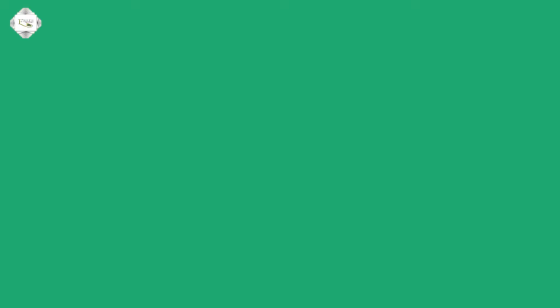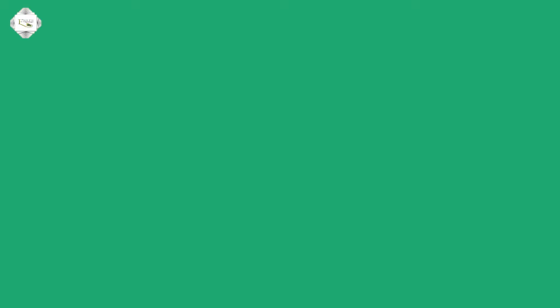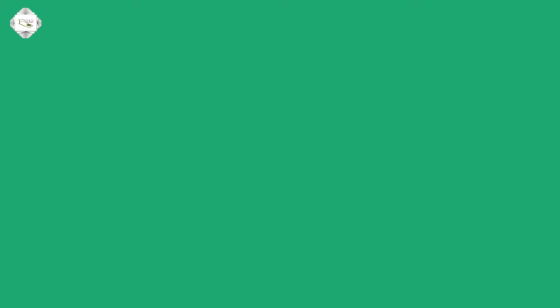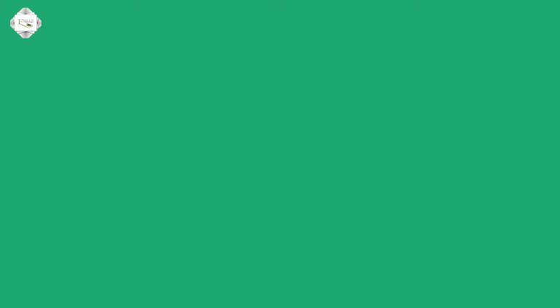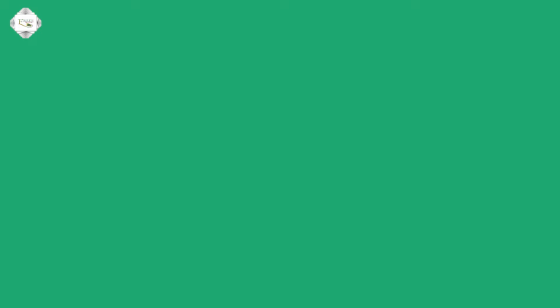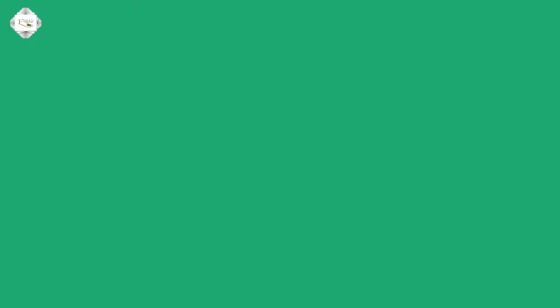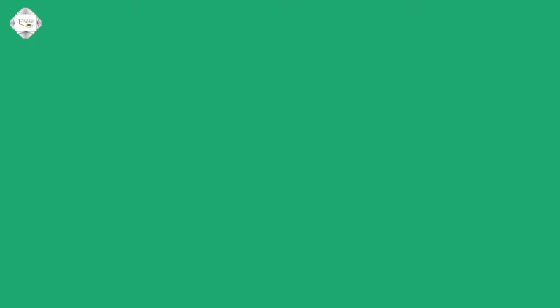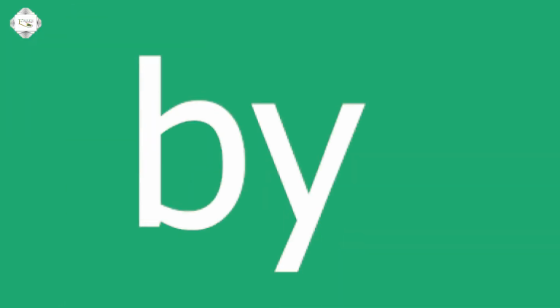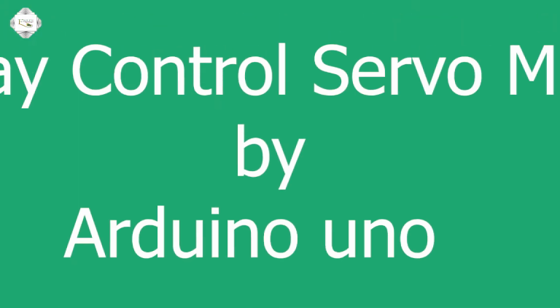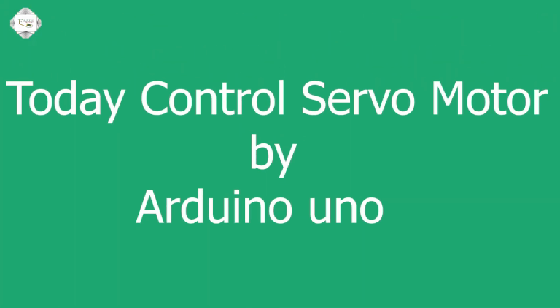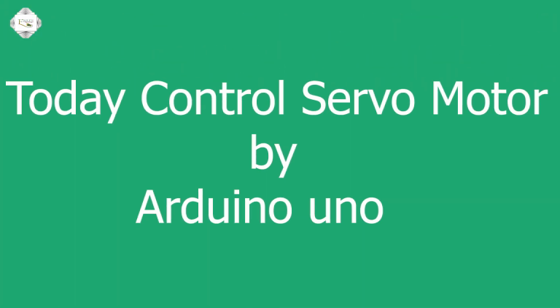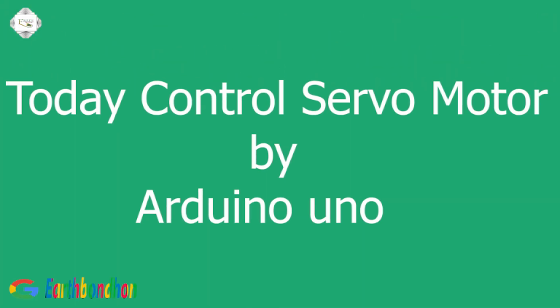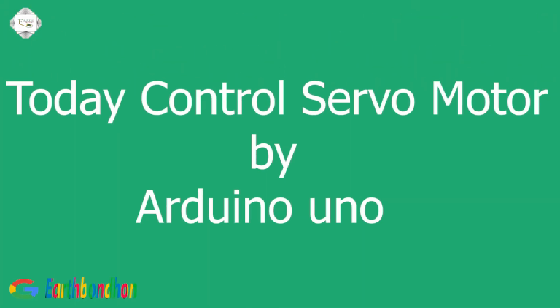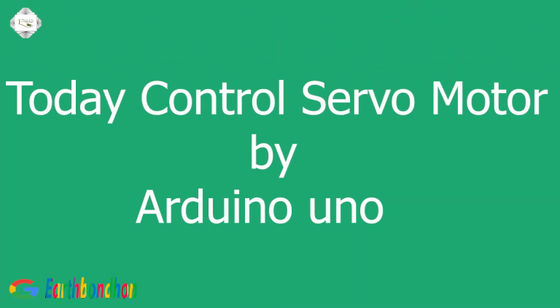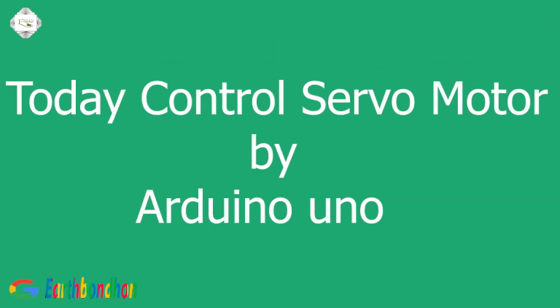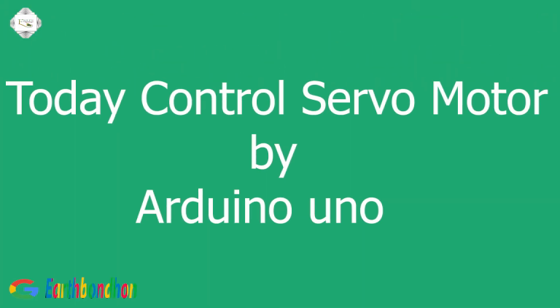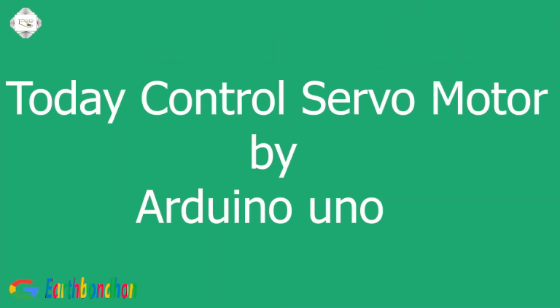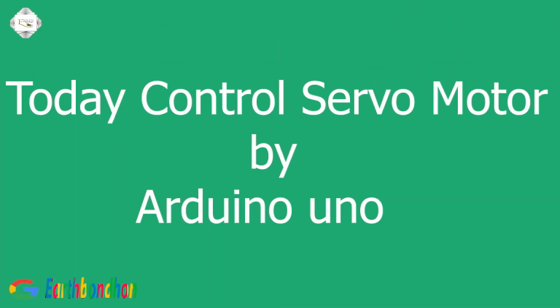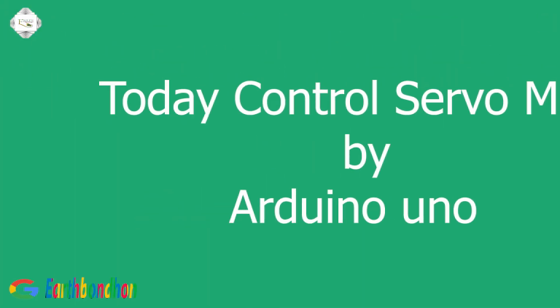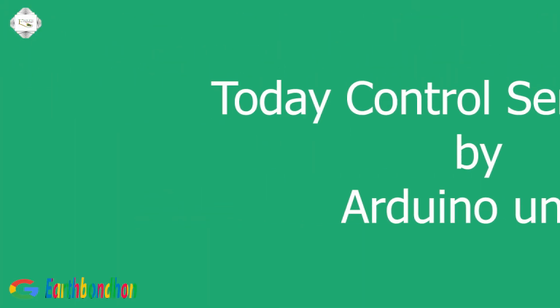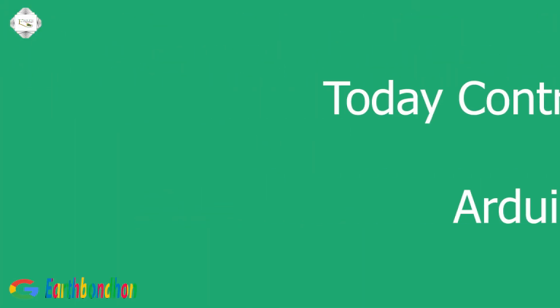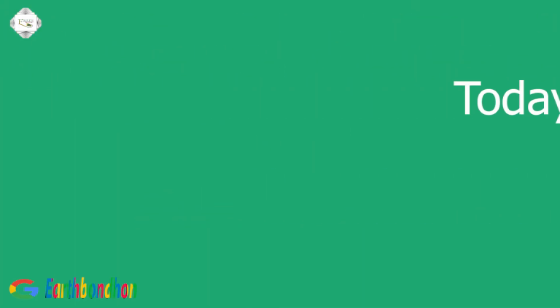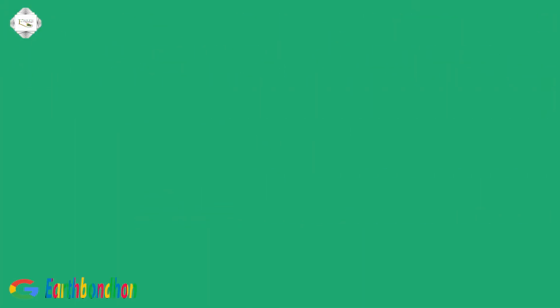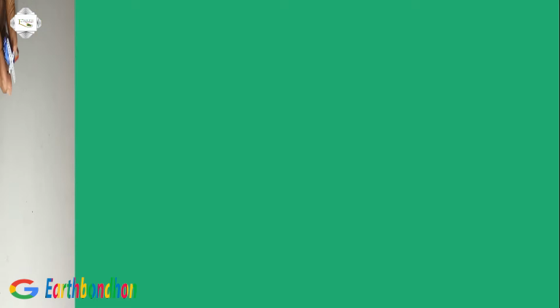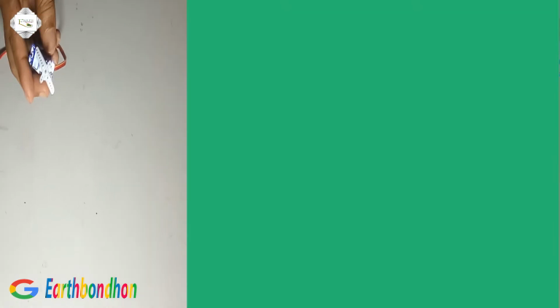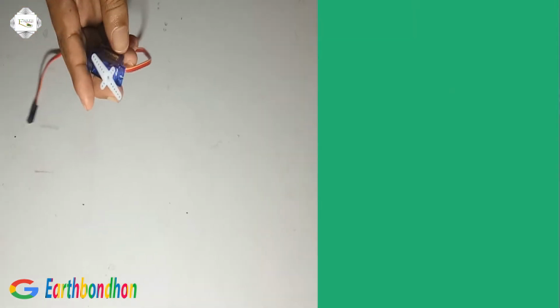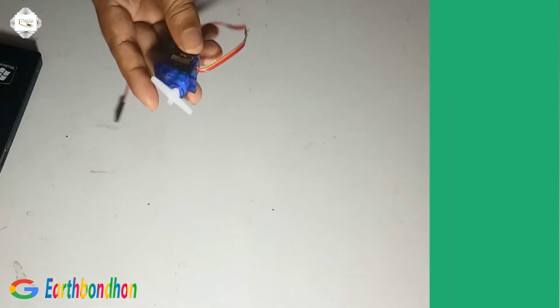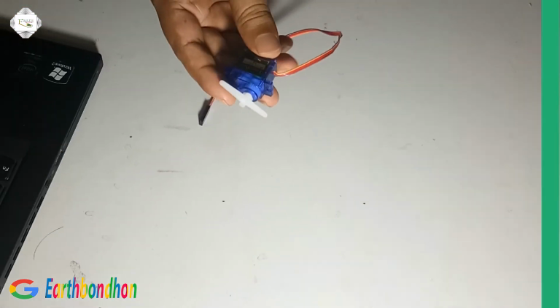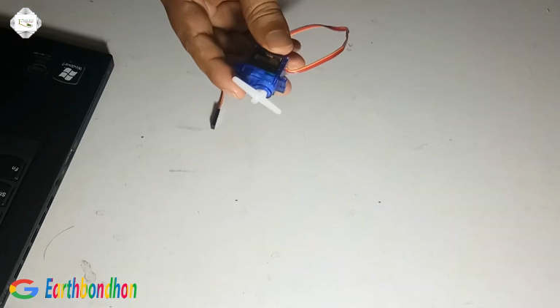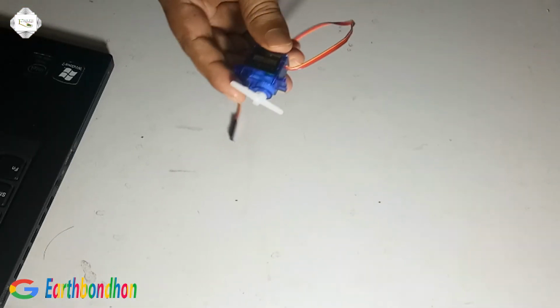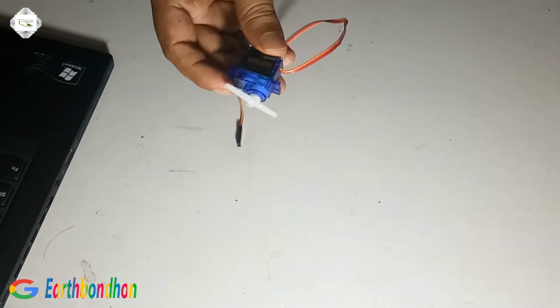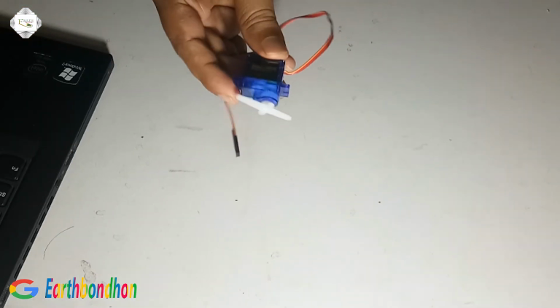Hello viewers. Today we control a servo motor by Arduino programming. This is the servo motor.